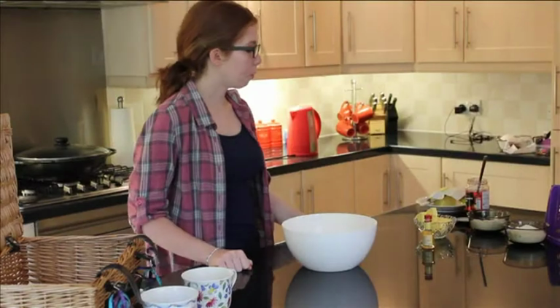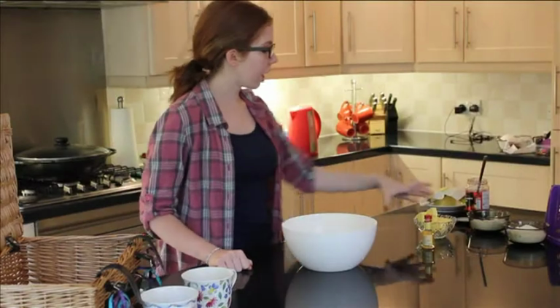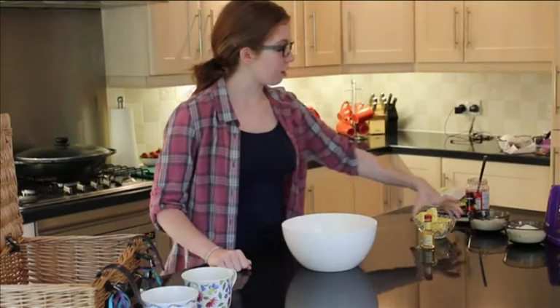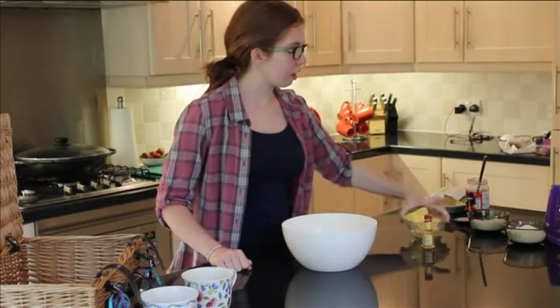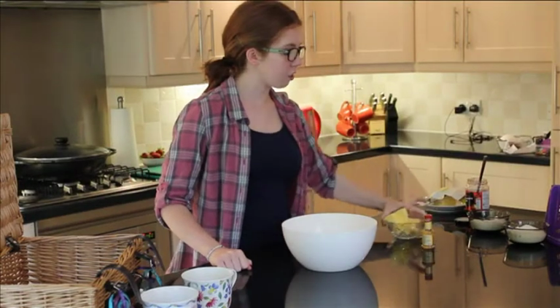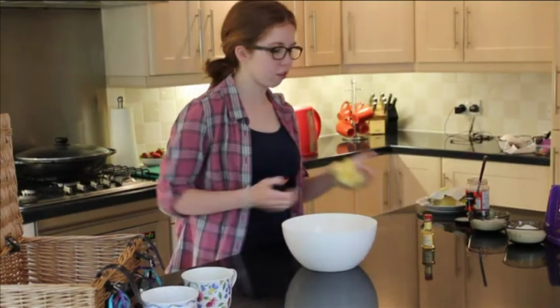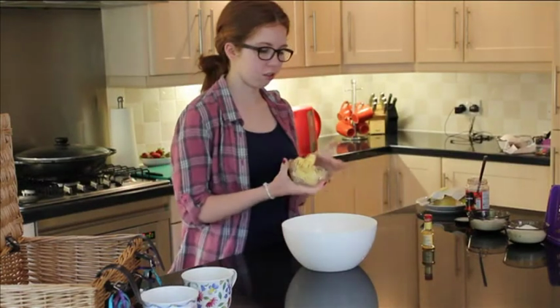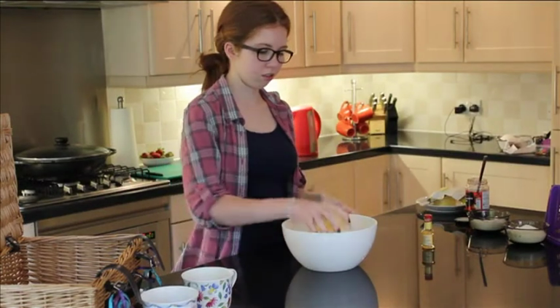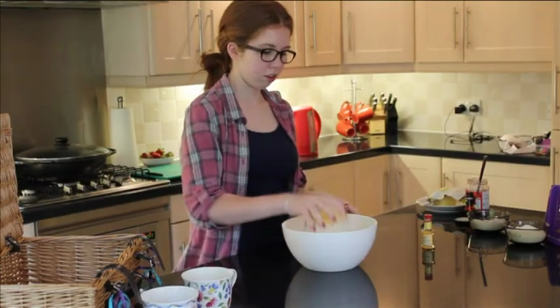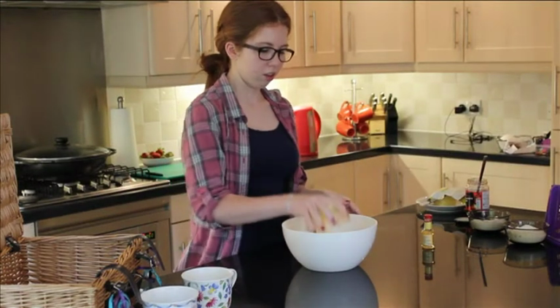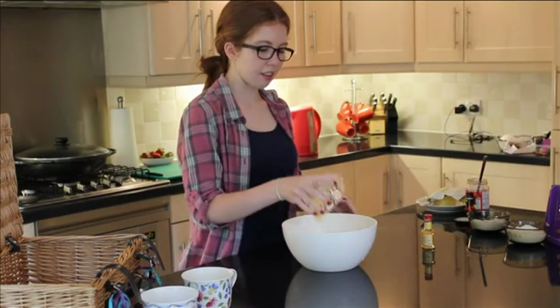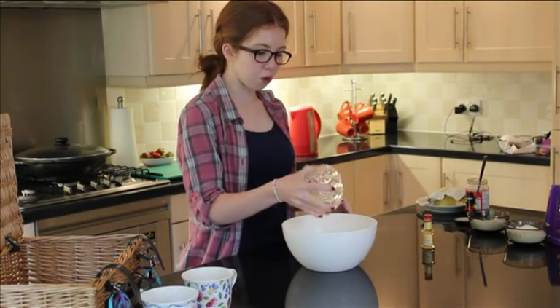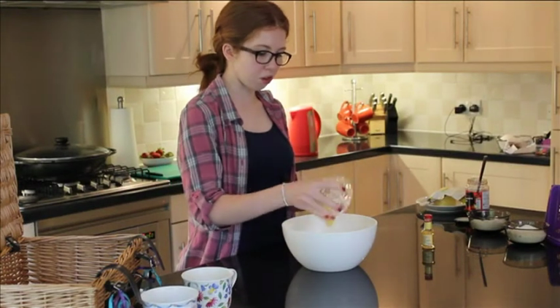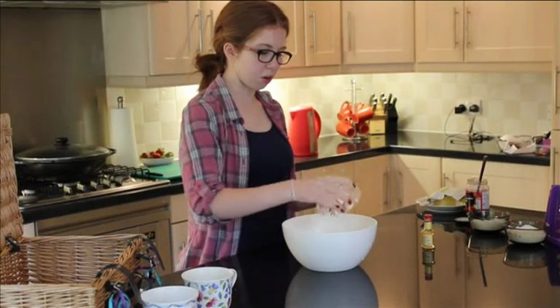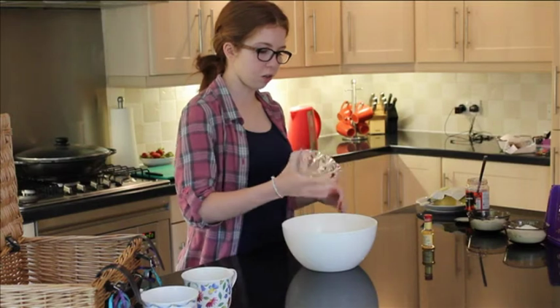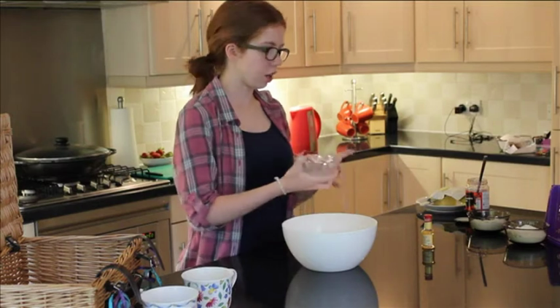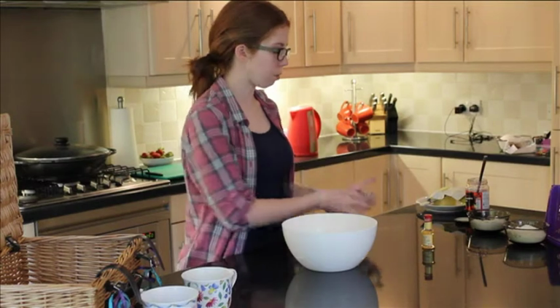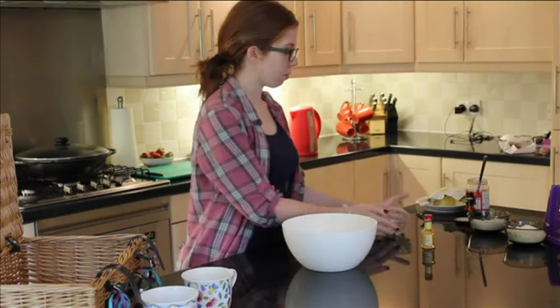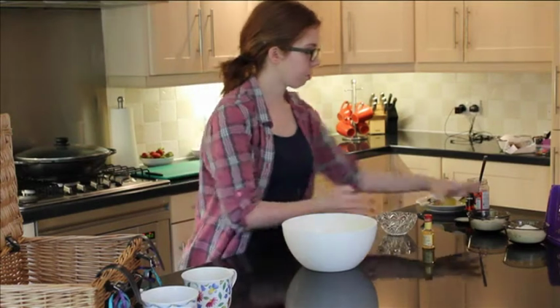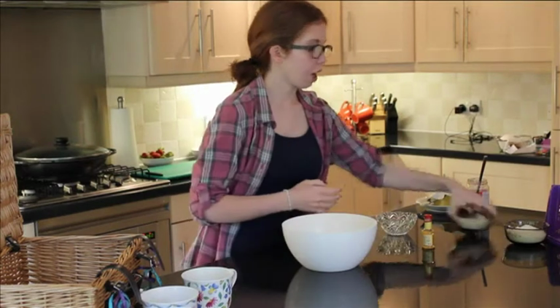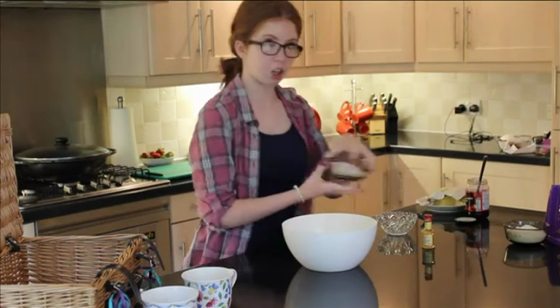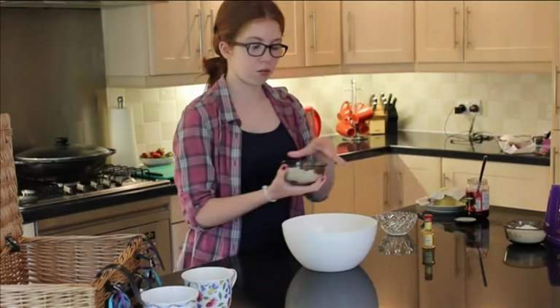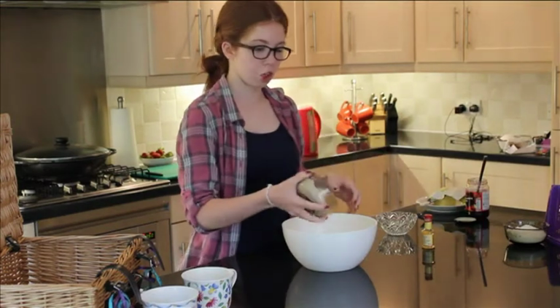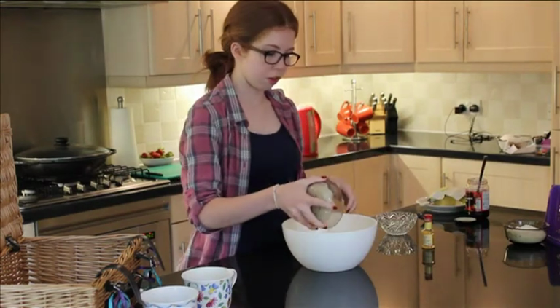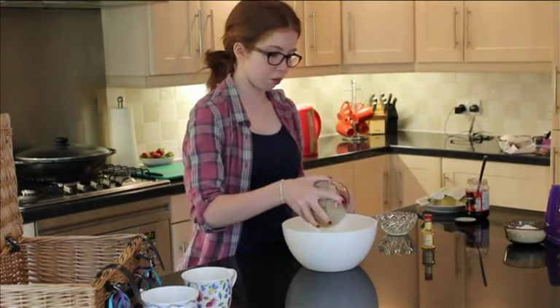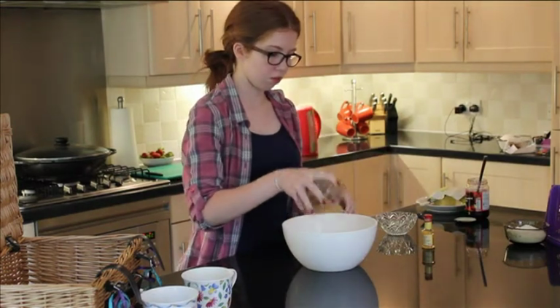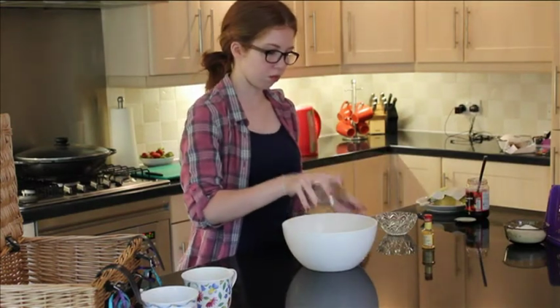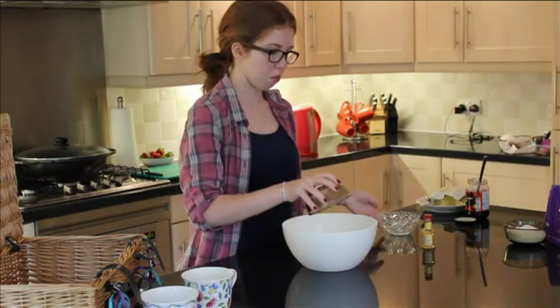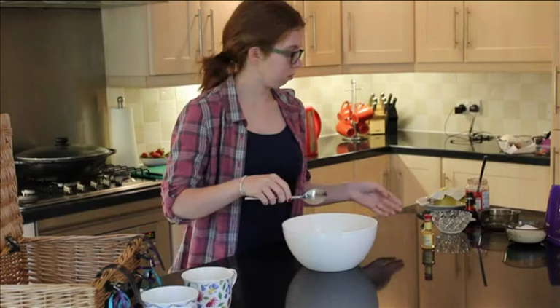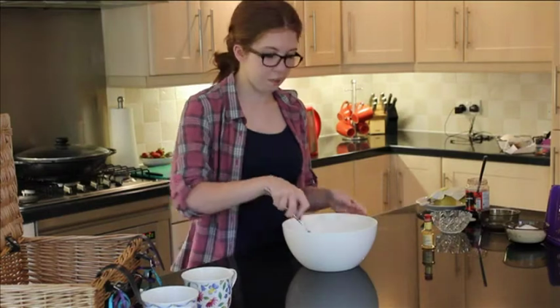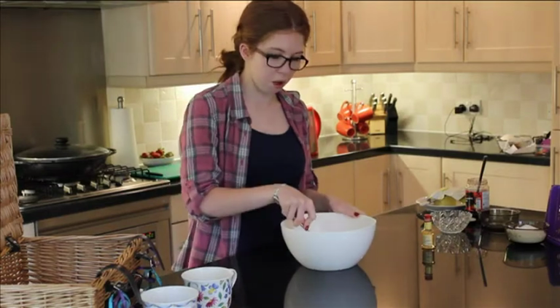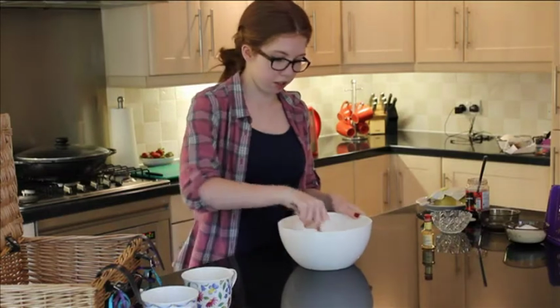Next, get your butter — 8 tablespoons, which is about 115 grams — and your sugar, 115 grams. Put them in a bowl and mix them all together.